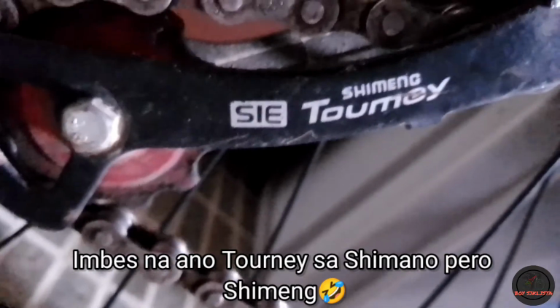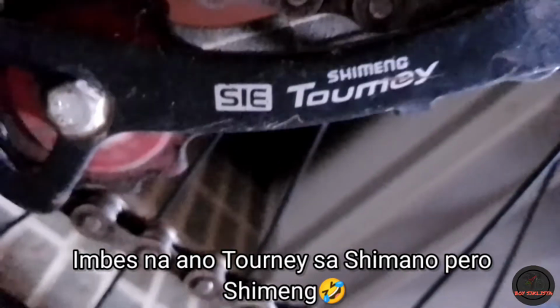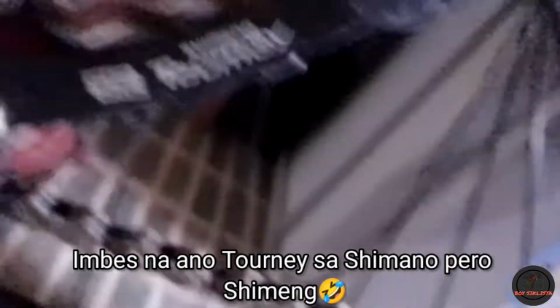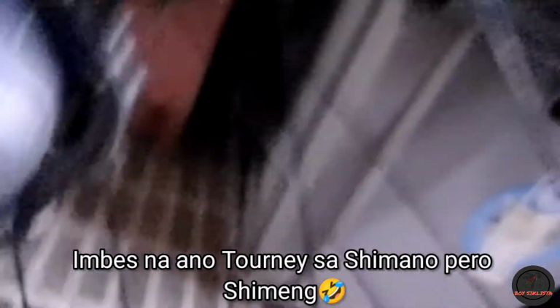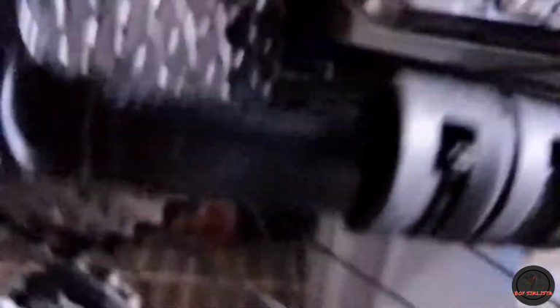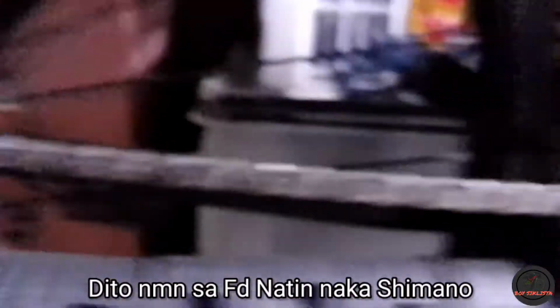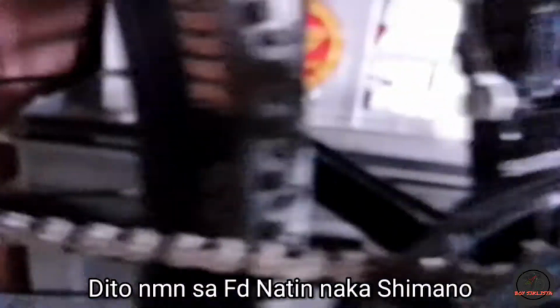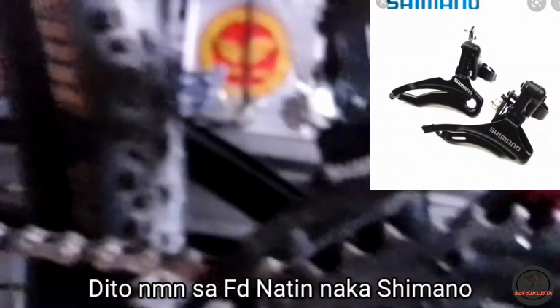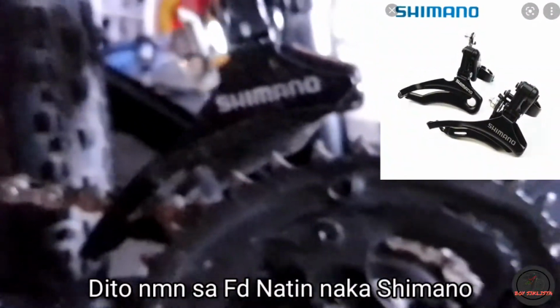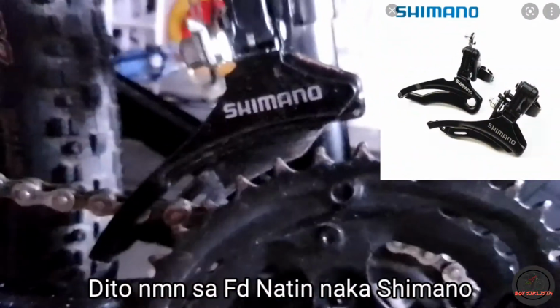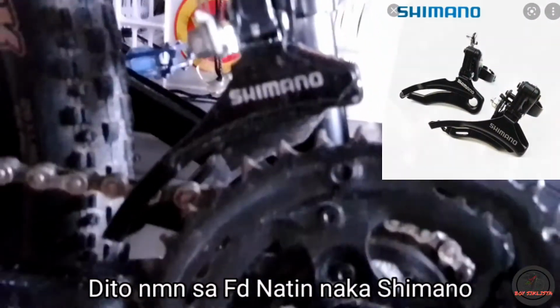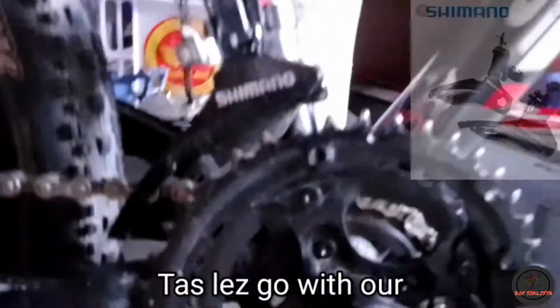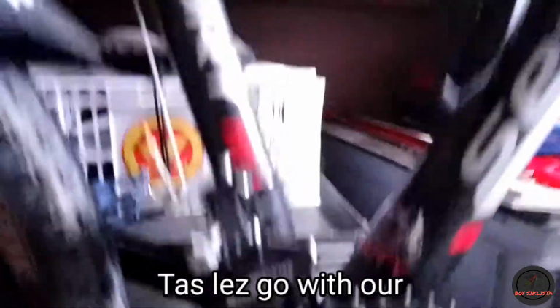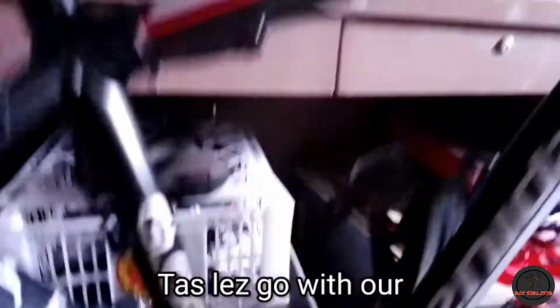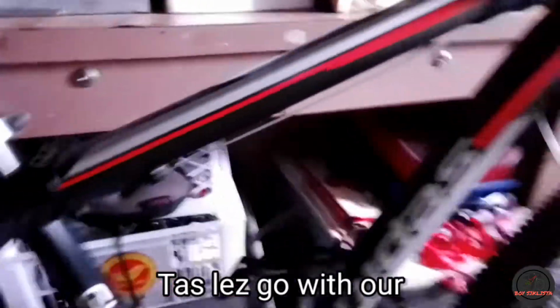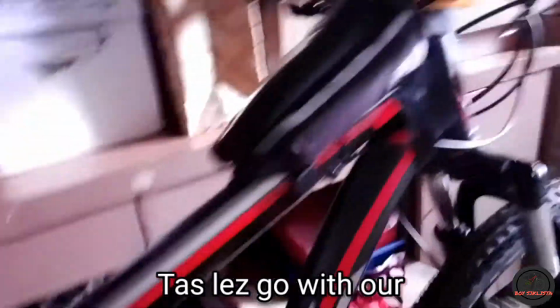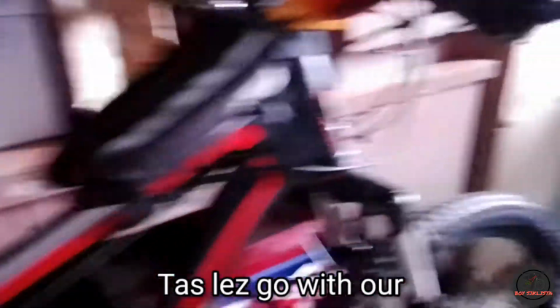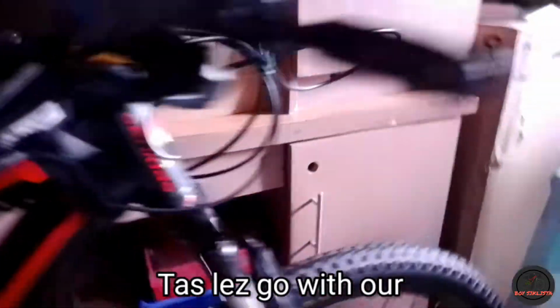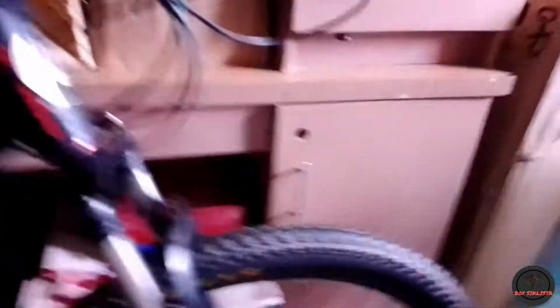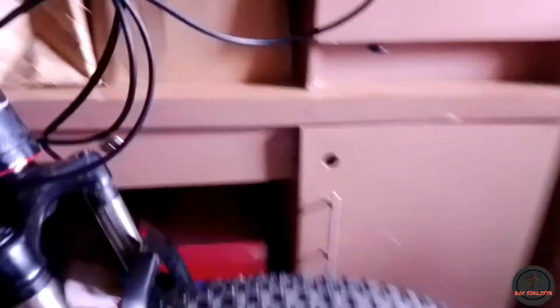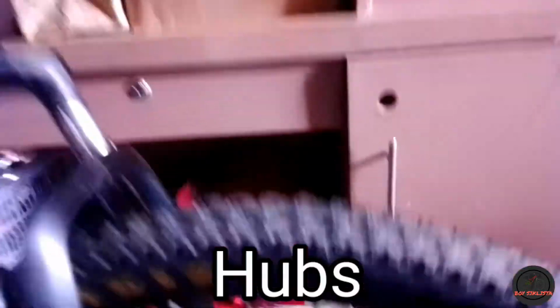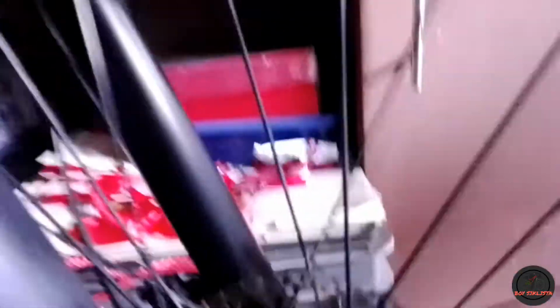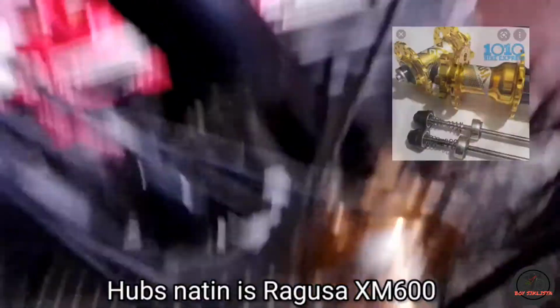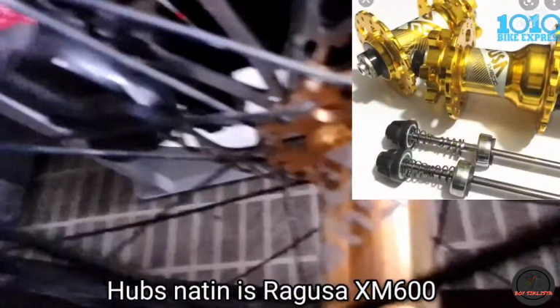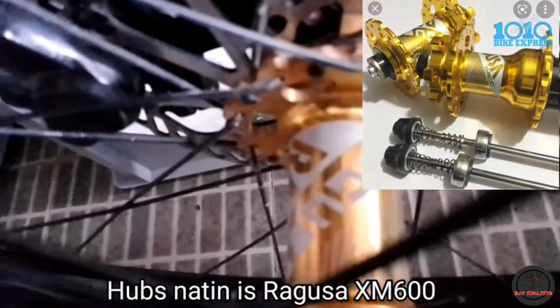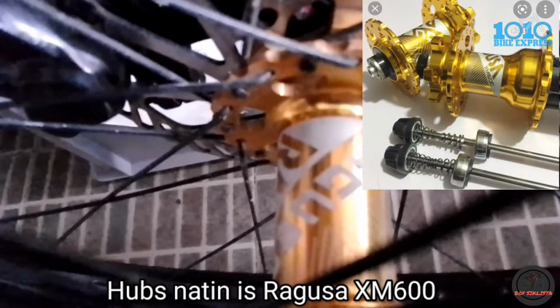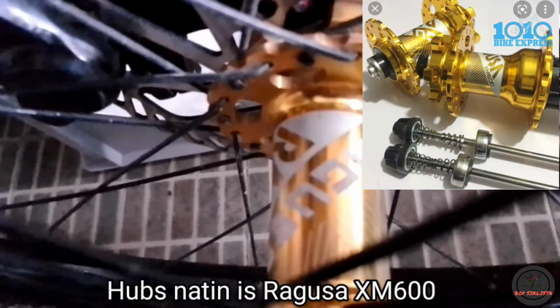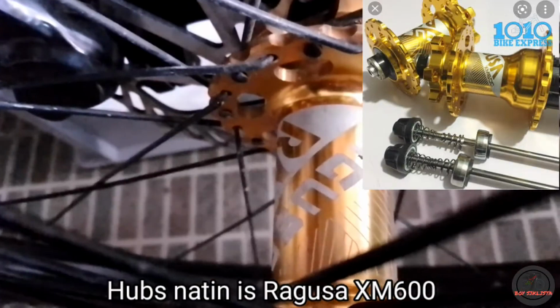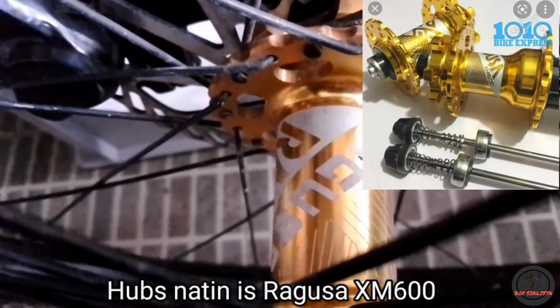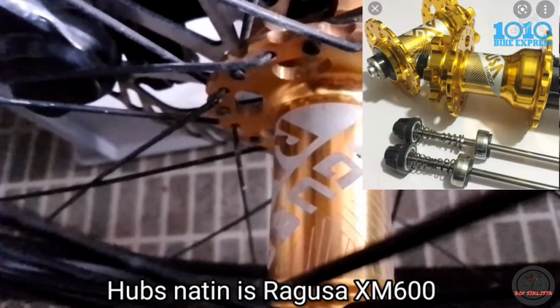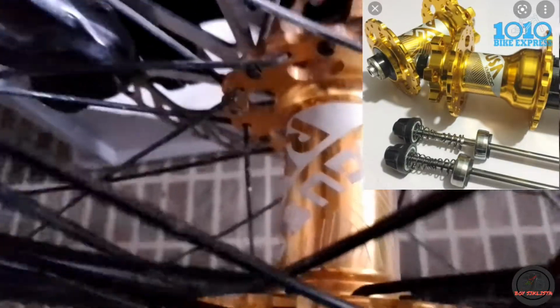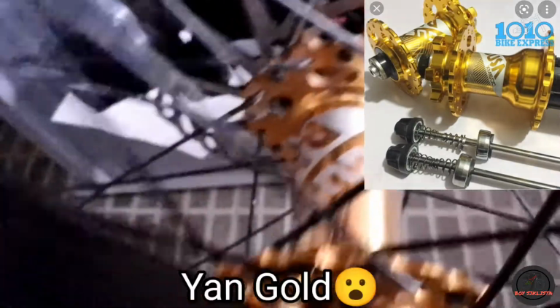Tapas ito — tayo sa sprocket, it's 8 speed 32t. And our RD, Shimano — naka Tommy Hibis na Shimano. Dito naman sa FD natin naka Shimano. Let's go with our hubs — hubs natin is XM600, gold.